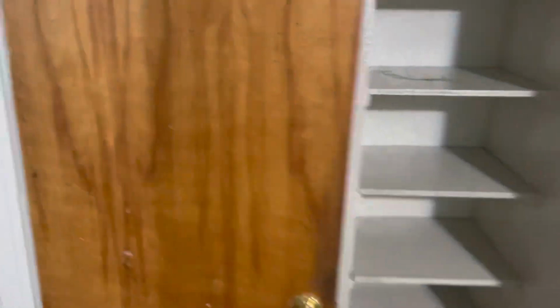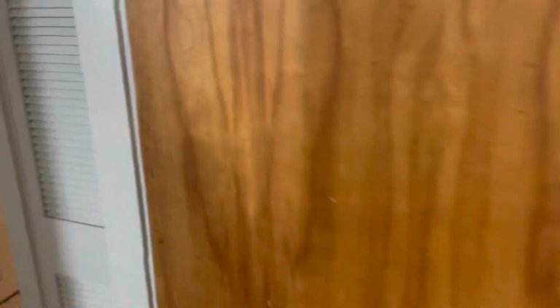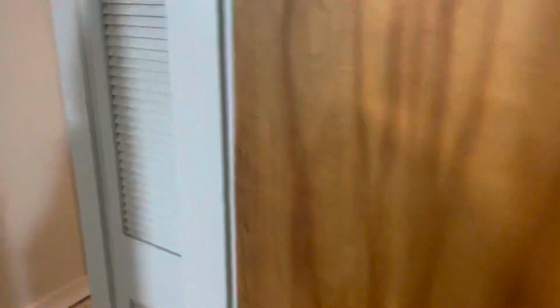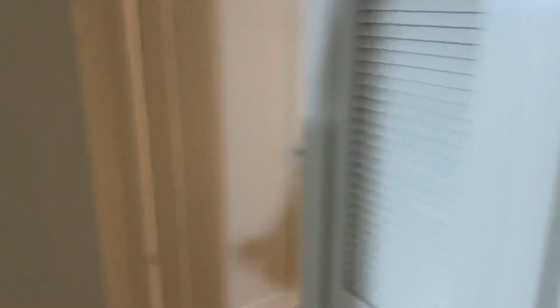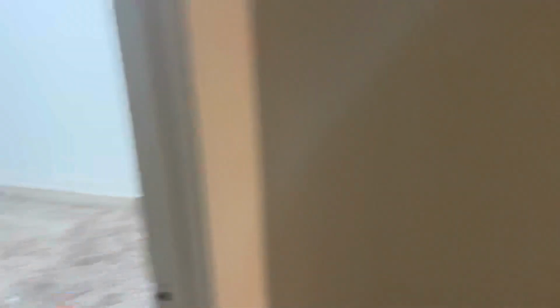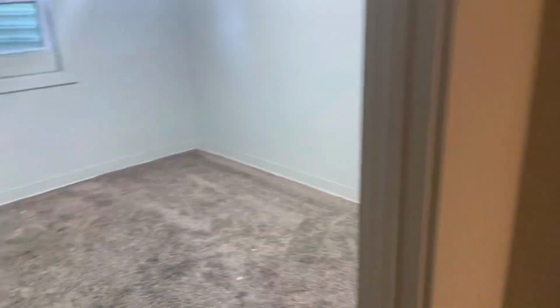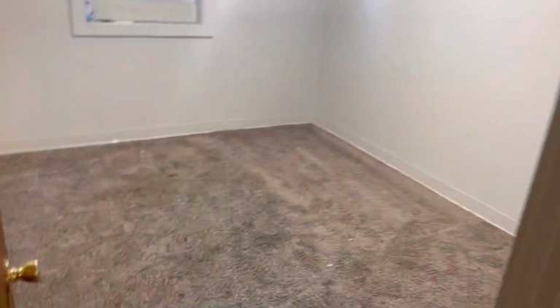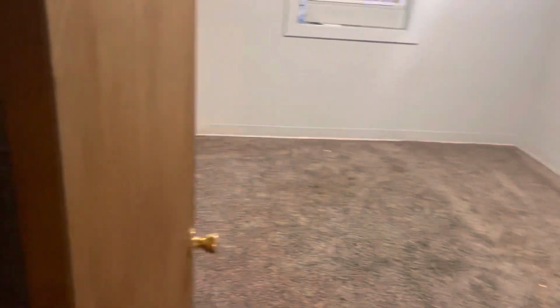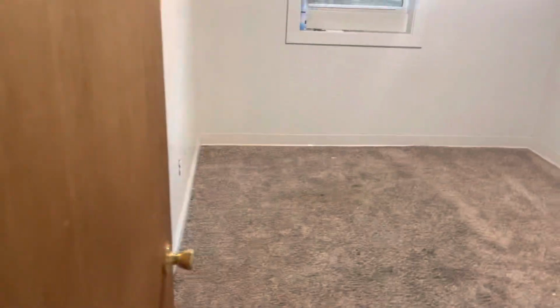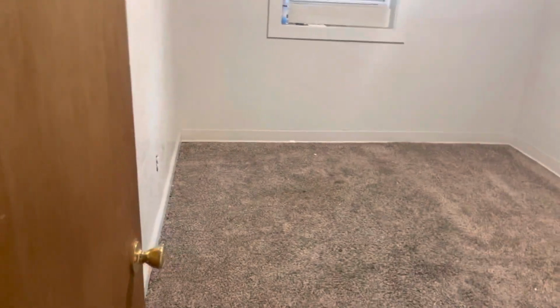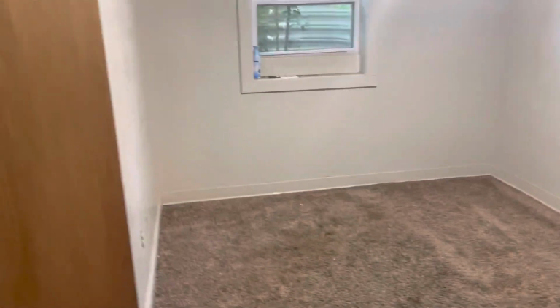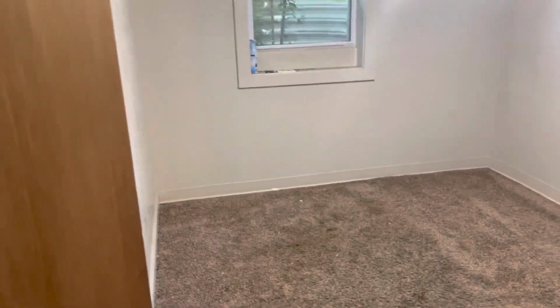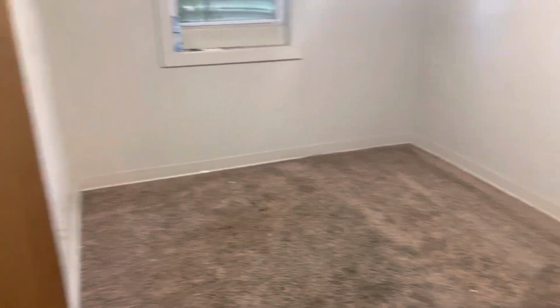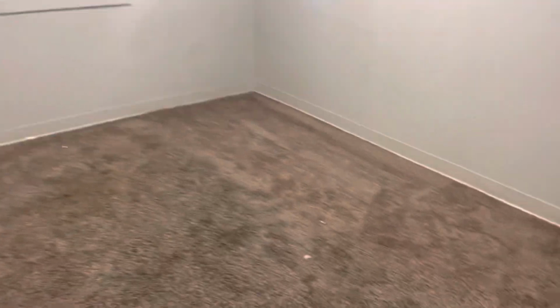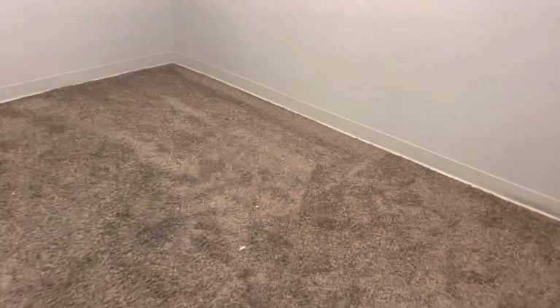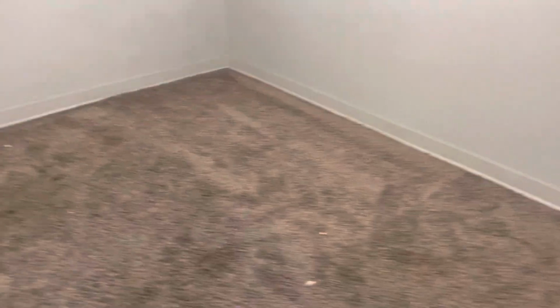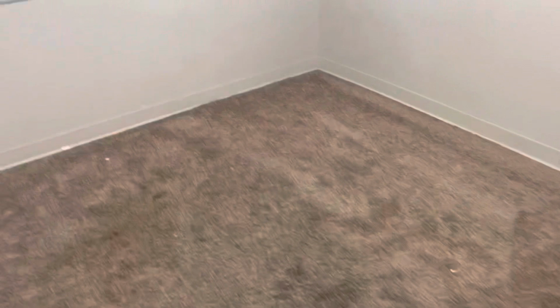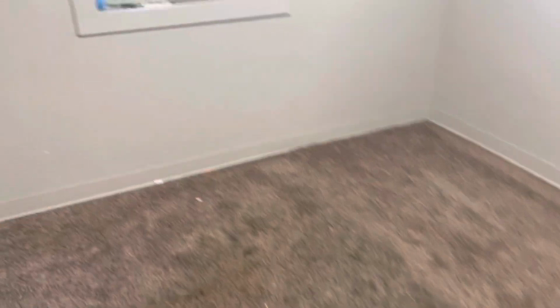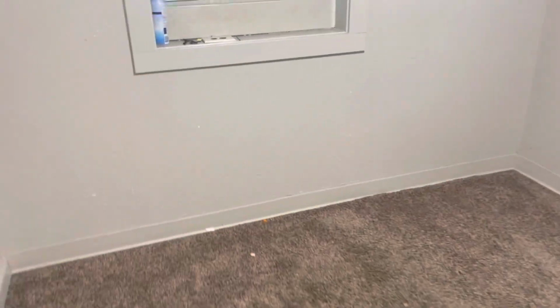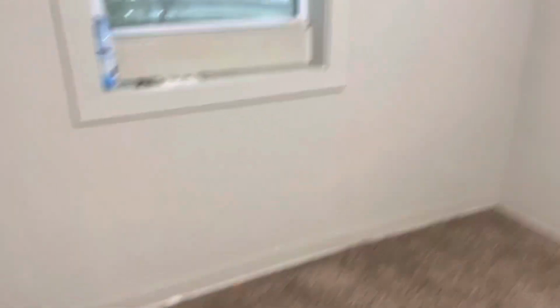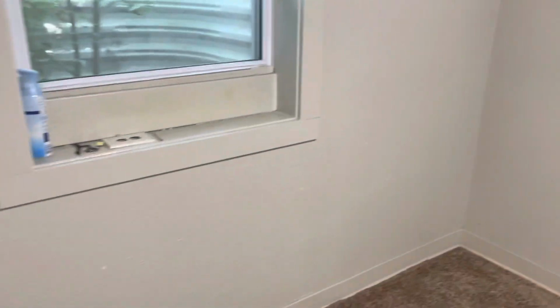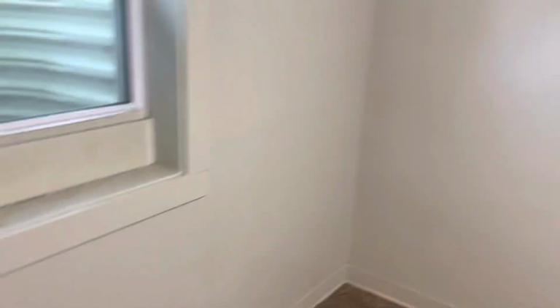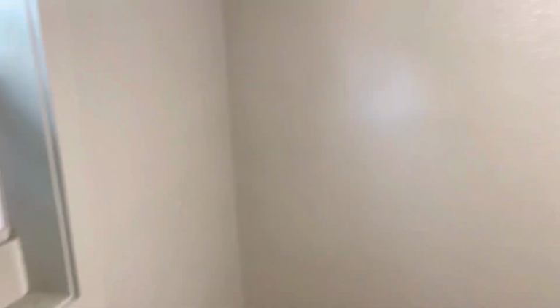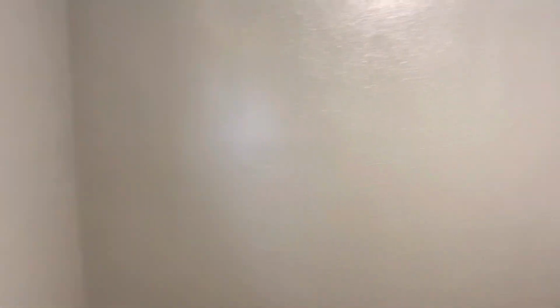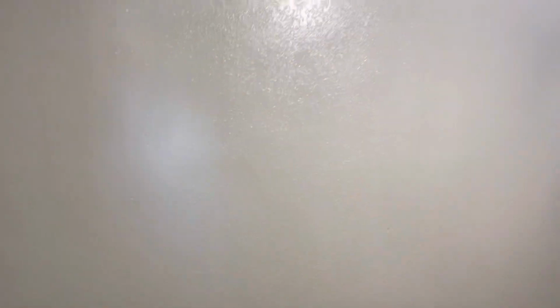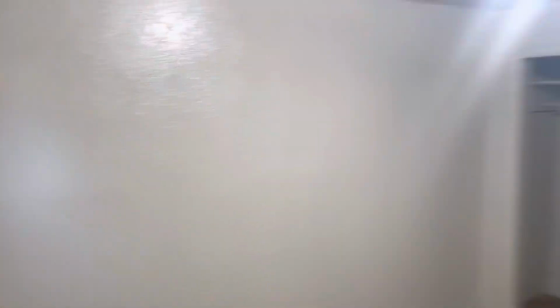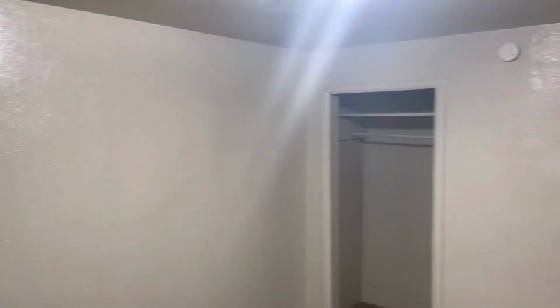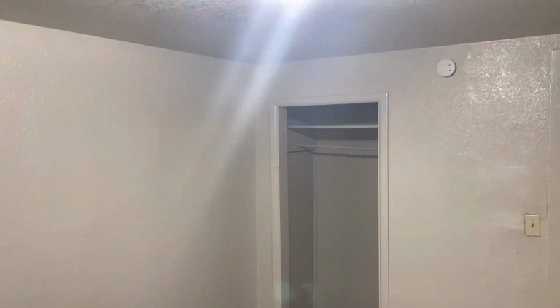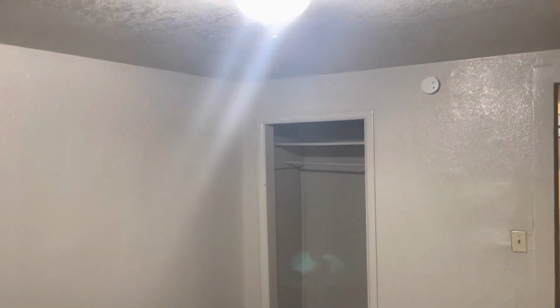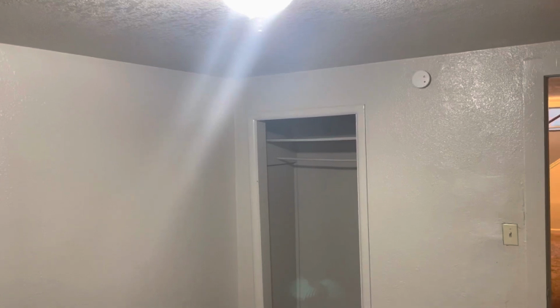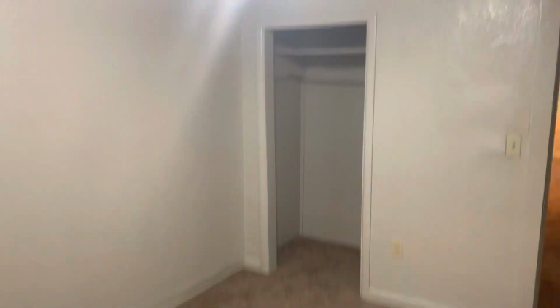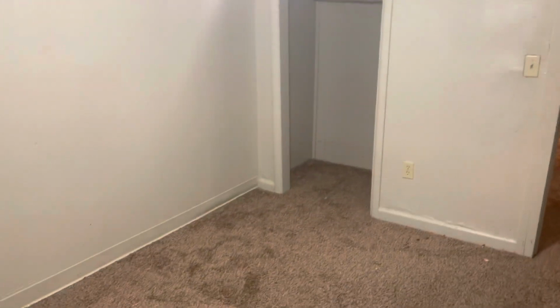Around the corner is the other bedroom. This one's definitely a little bit smaller, but still a decent size. It has a closet and carpet.